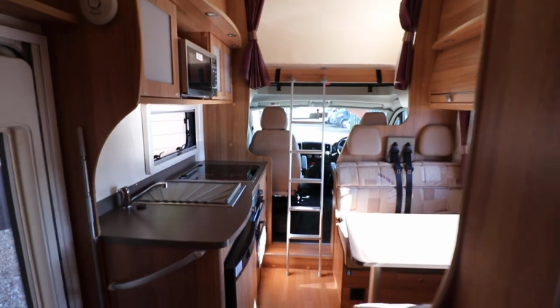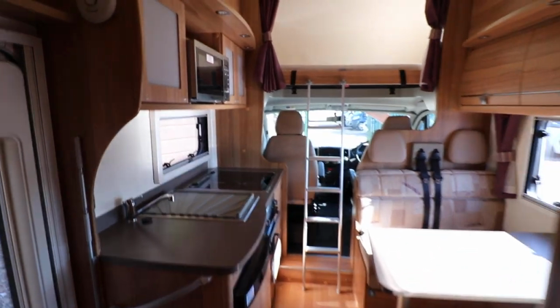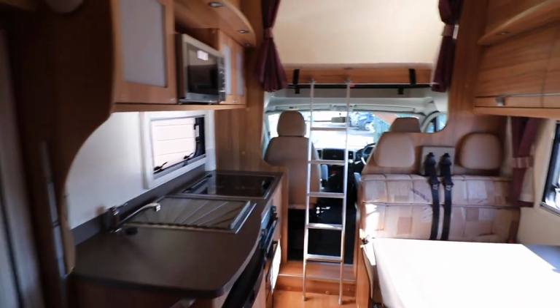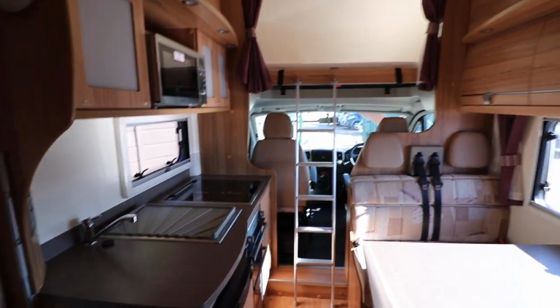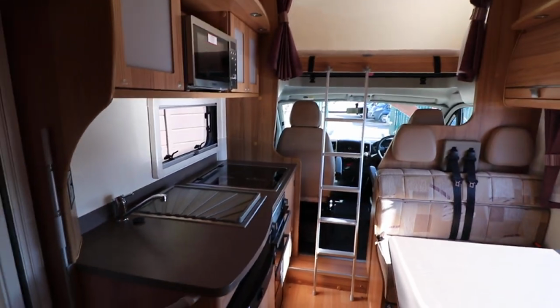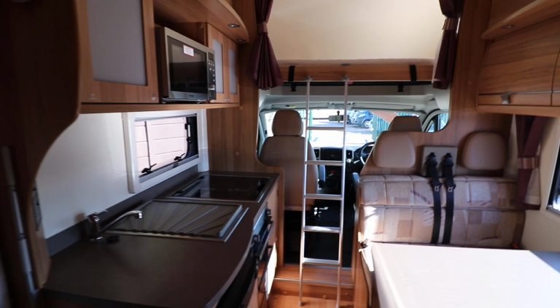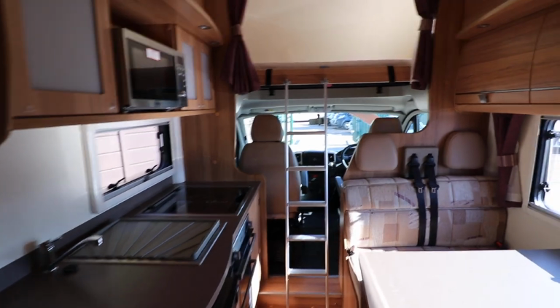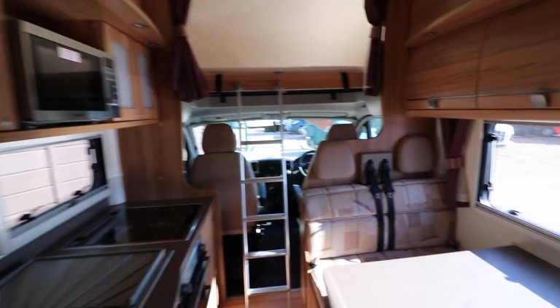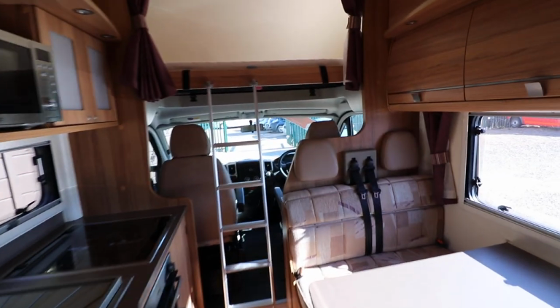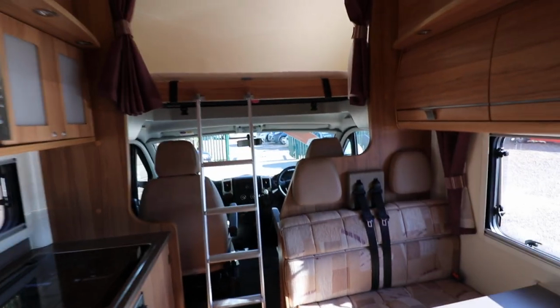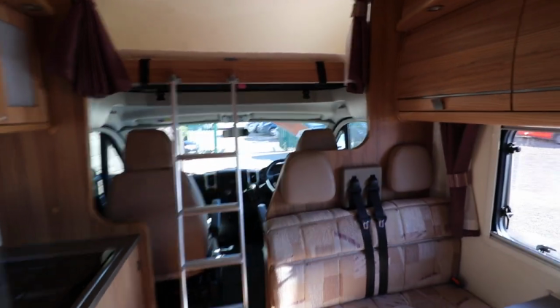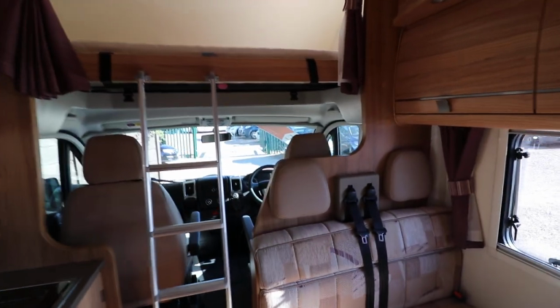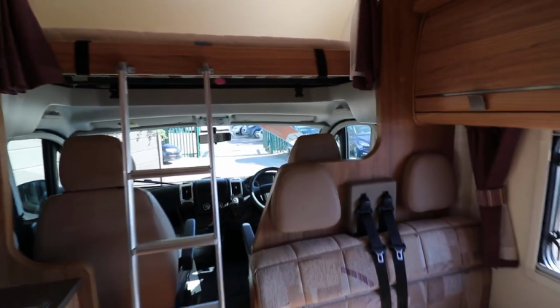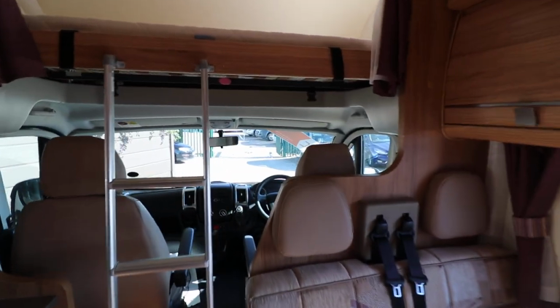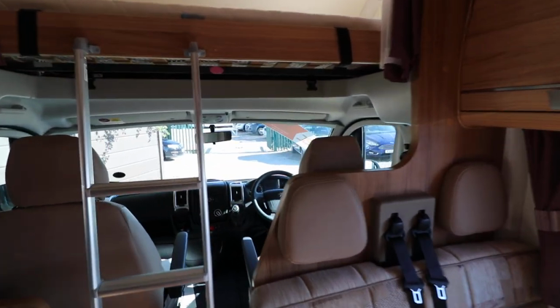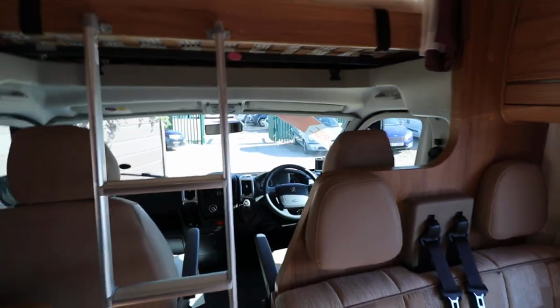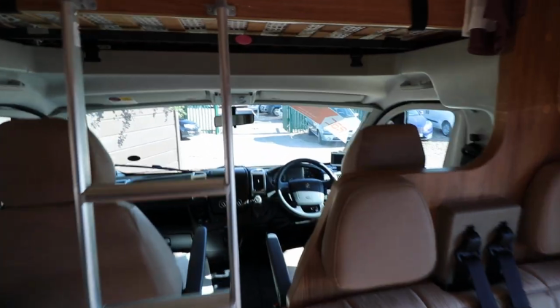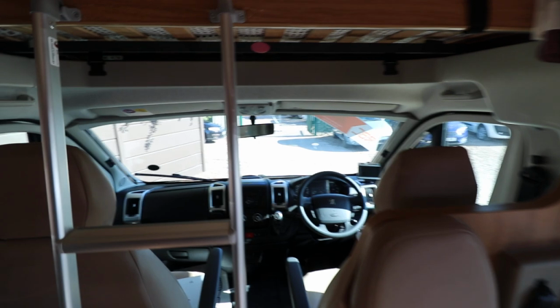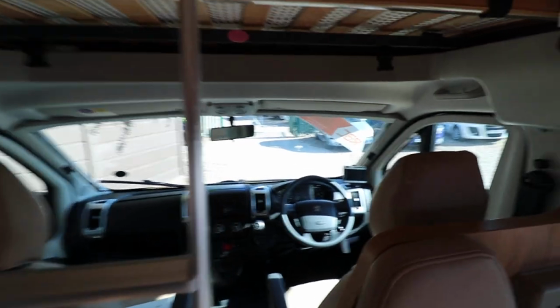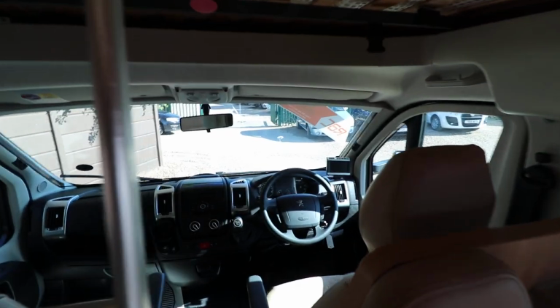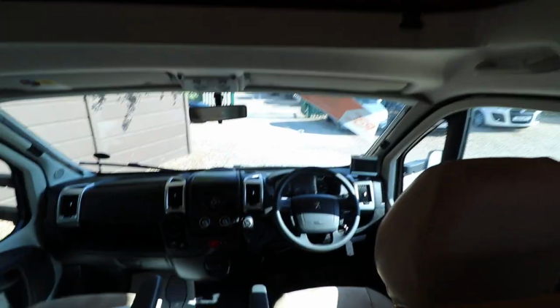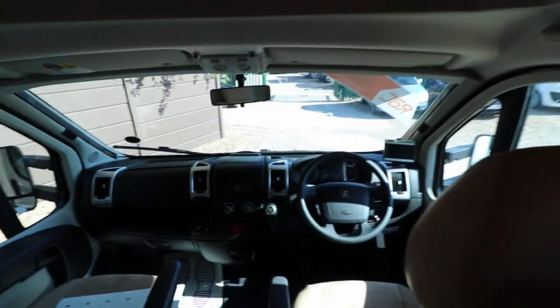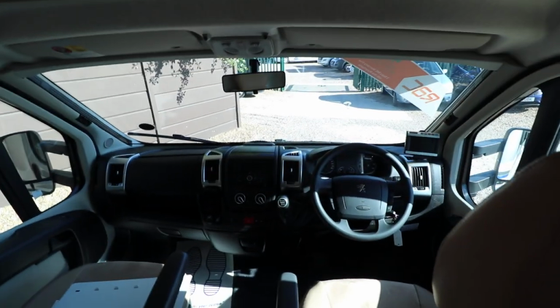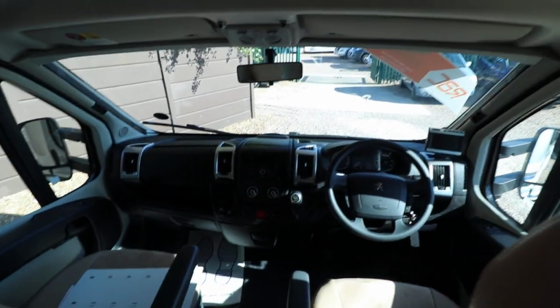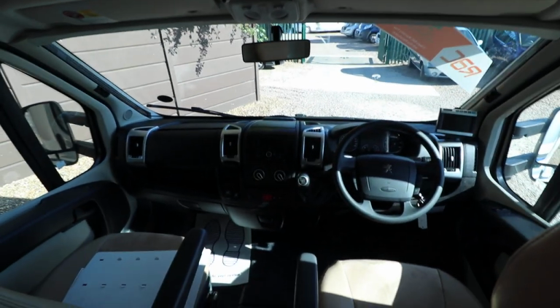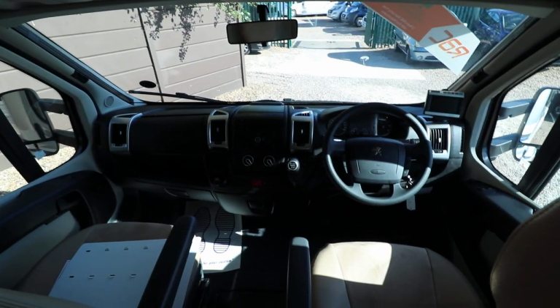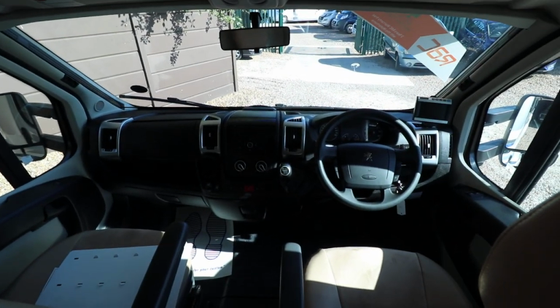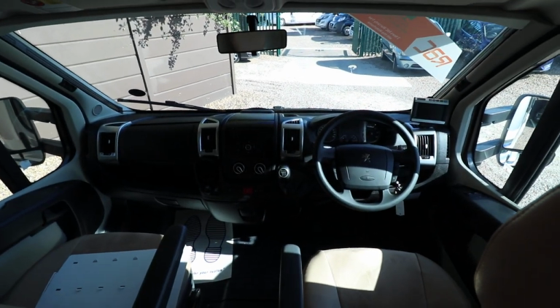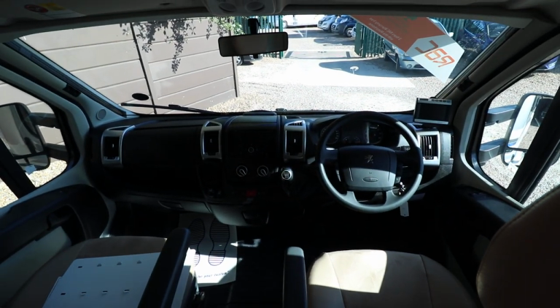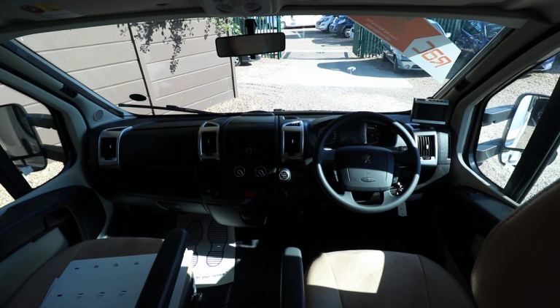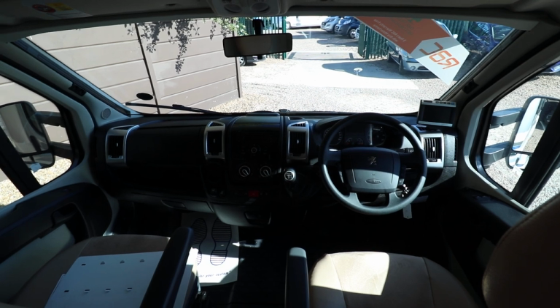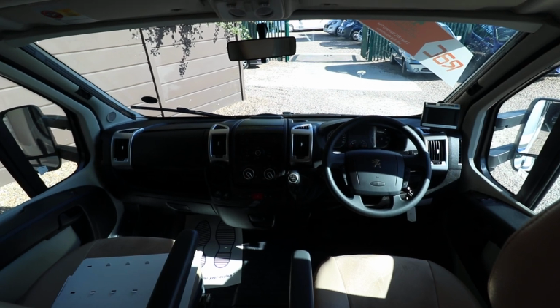Towards the front at the cab, it has cab air conditioning, cruise control, electric windows and mirrors, driver and passenger airbag, and a reversing camera as well.